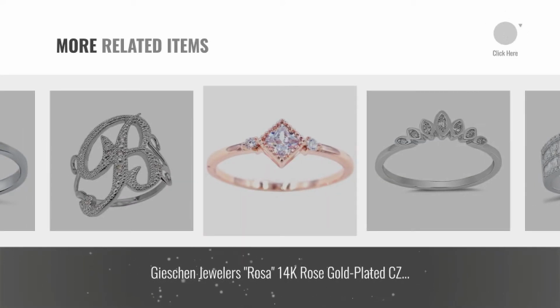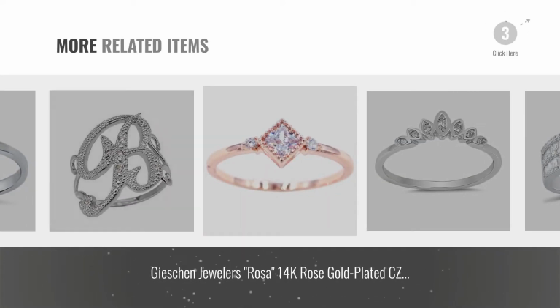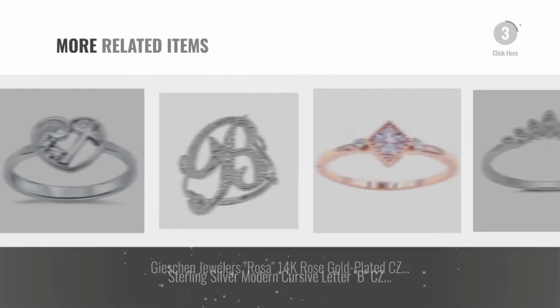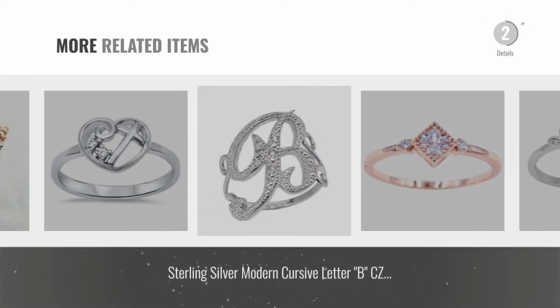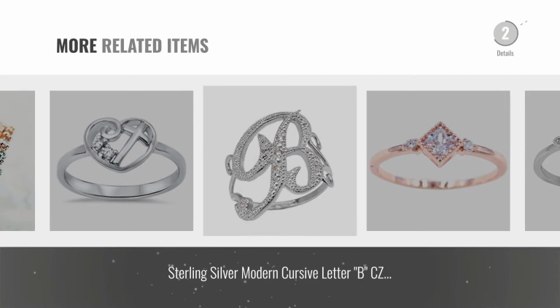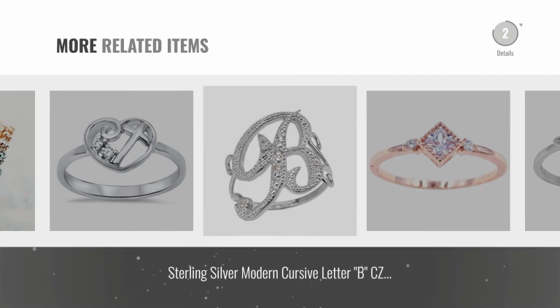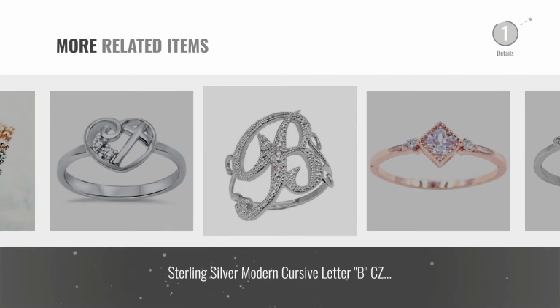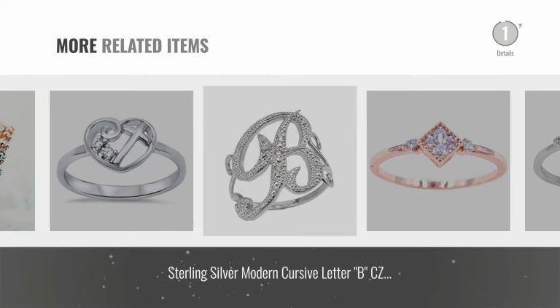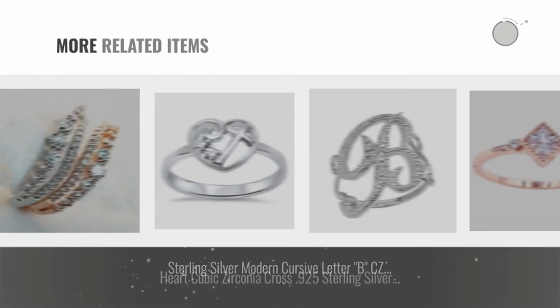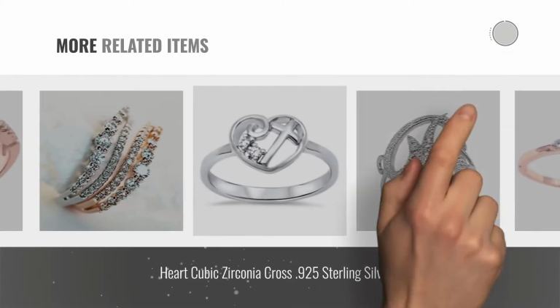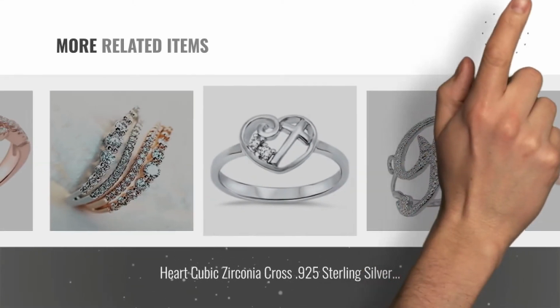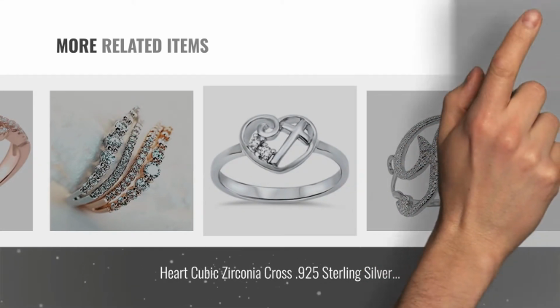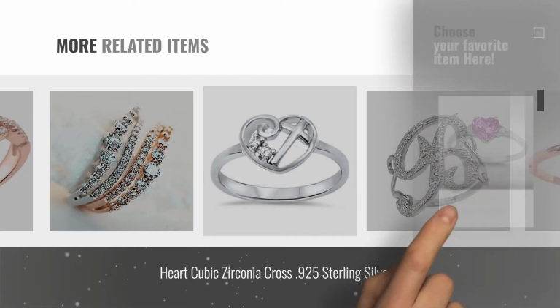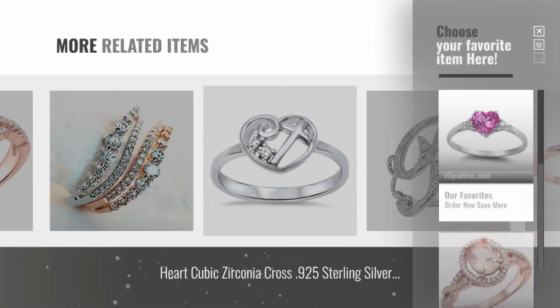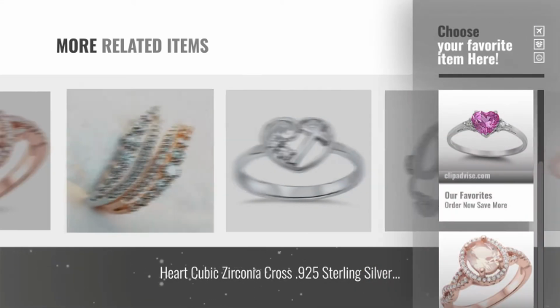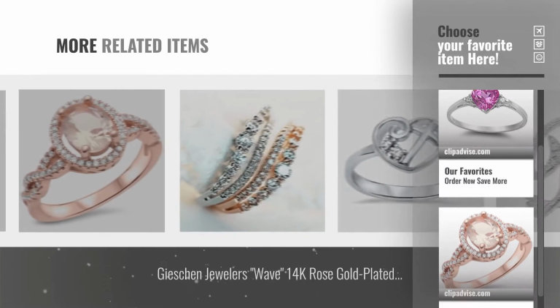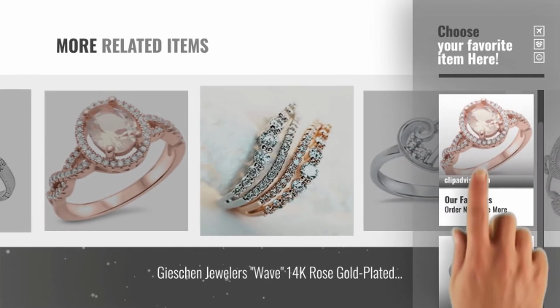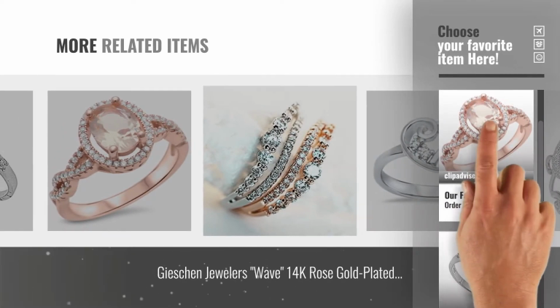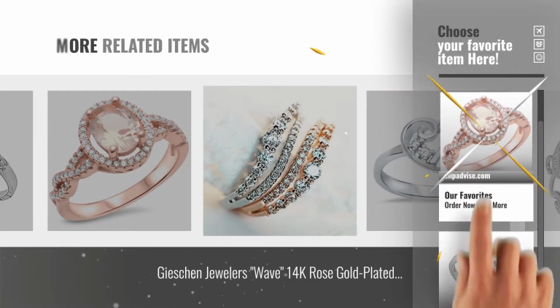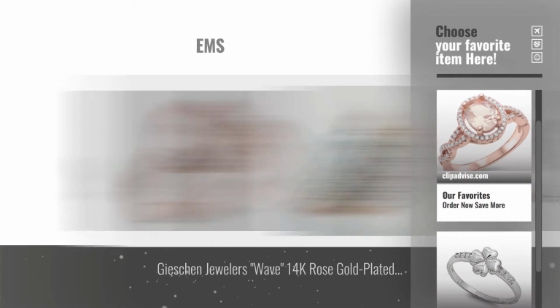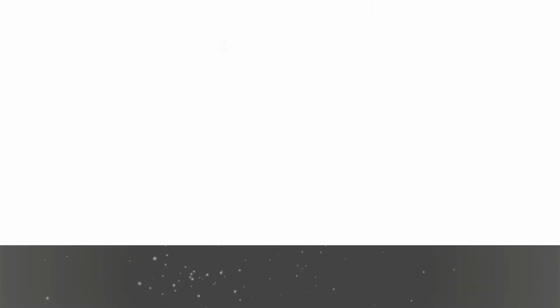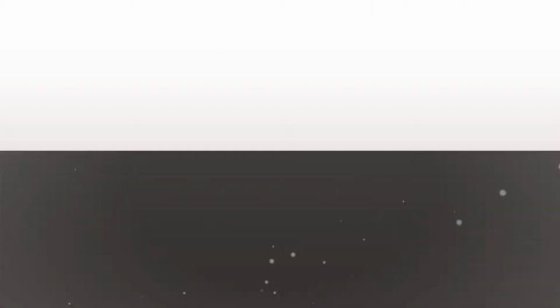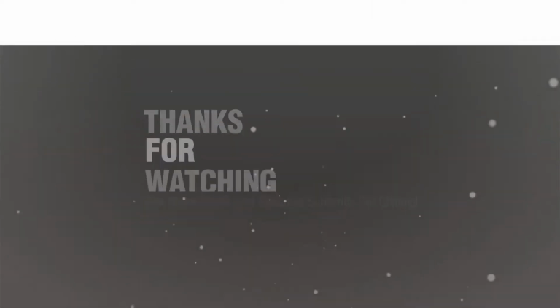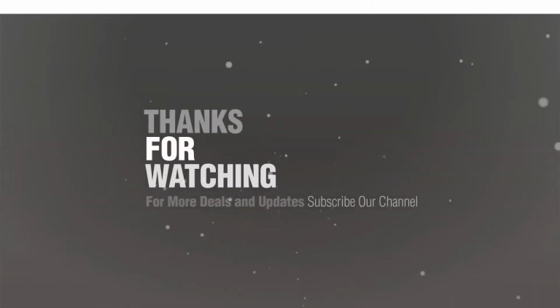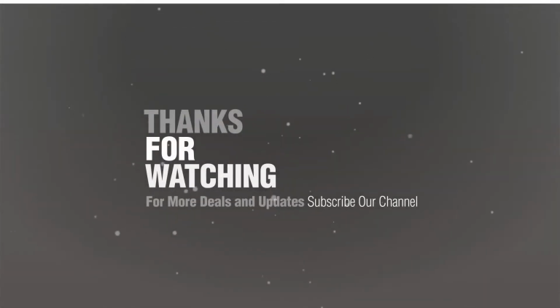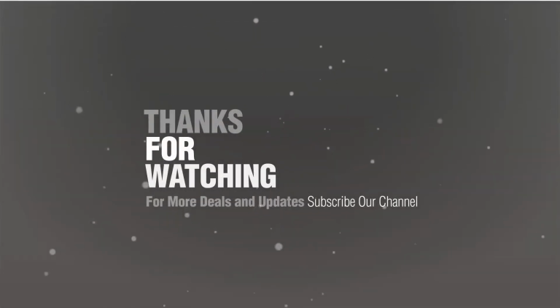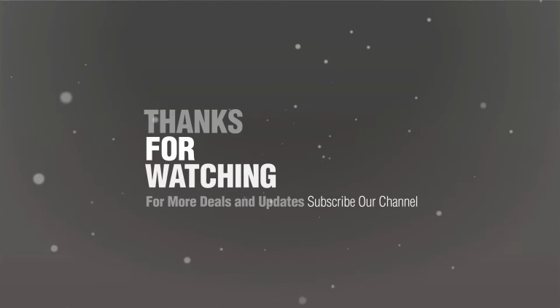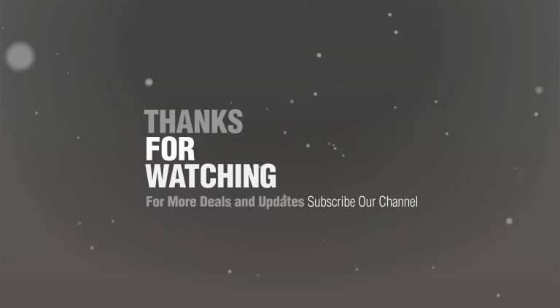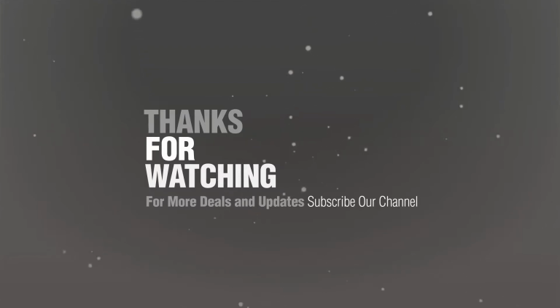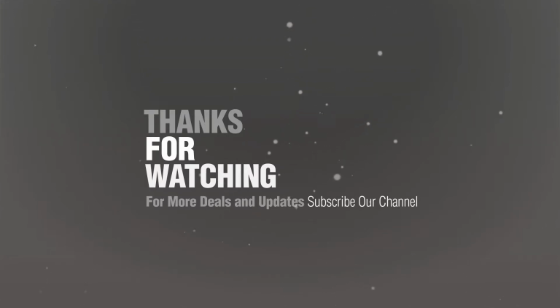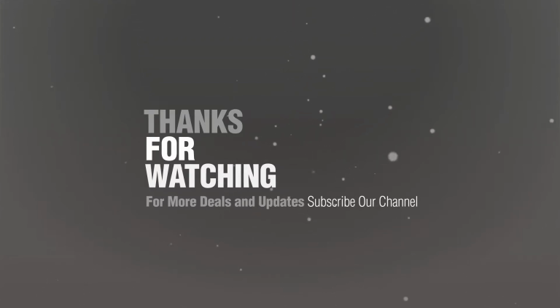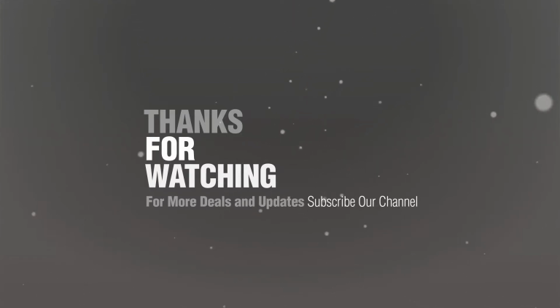For more great related products, full details and online deals, just click the circle. Number 5, by Miriam. Thanks for watching this collection. If you like it, subscribe to our channel now.